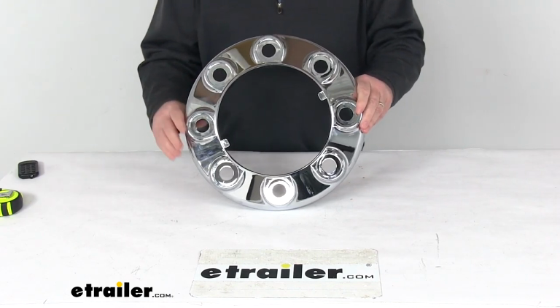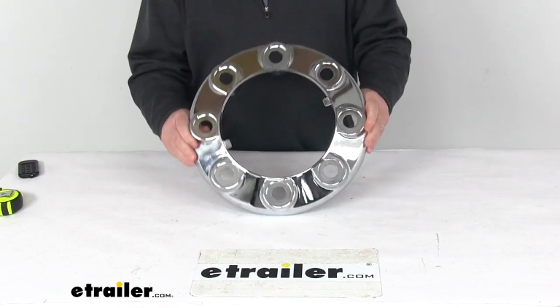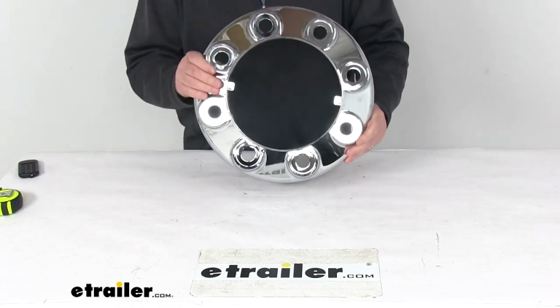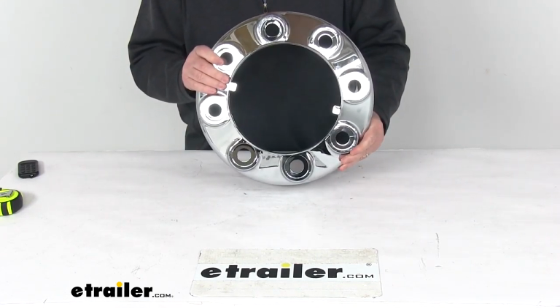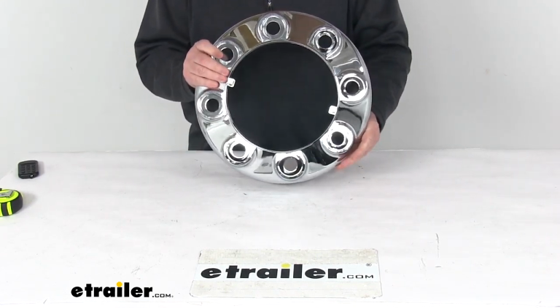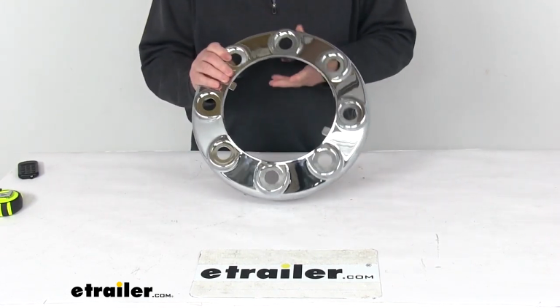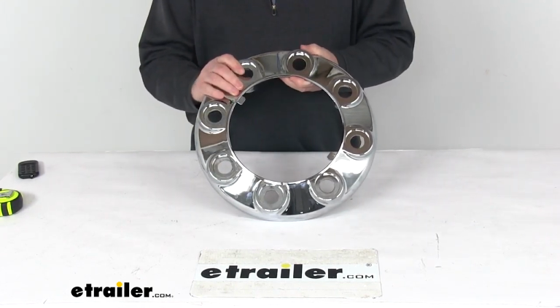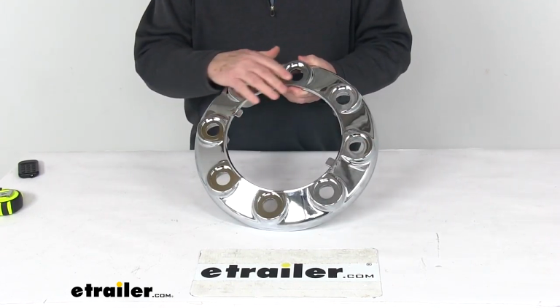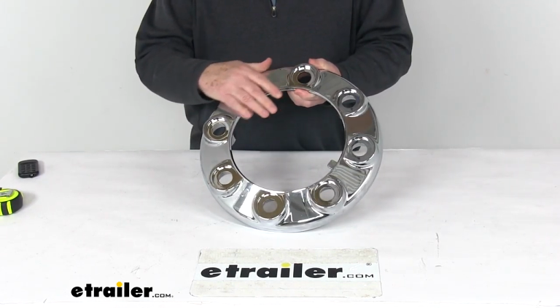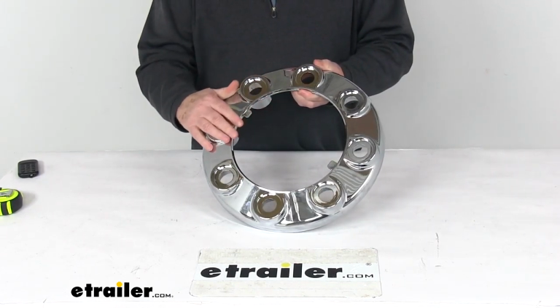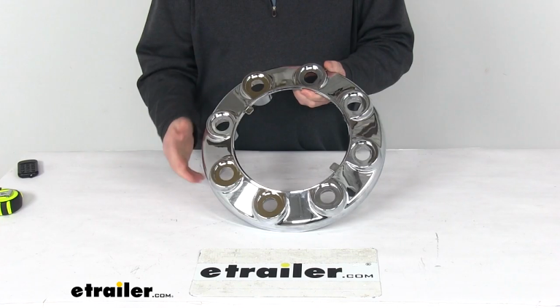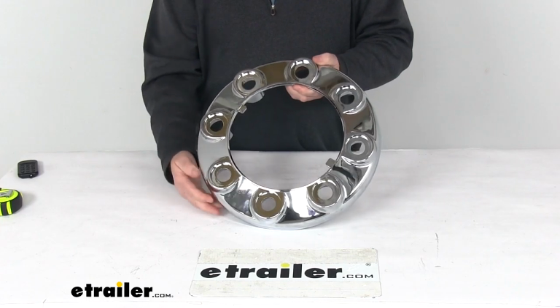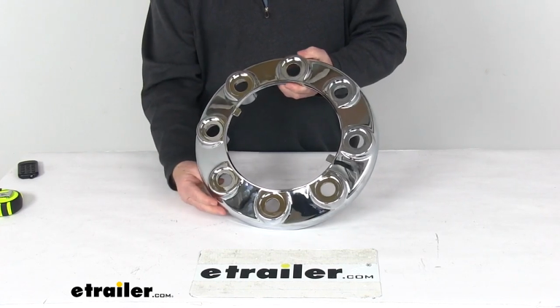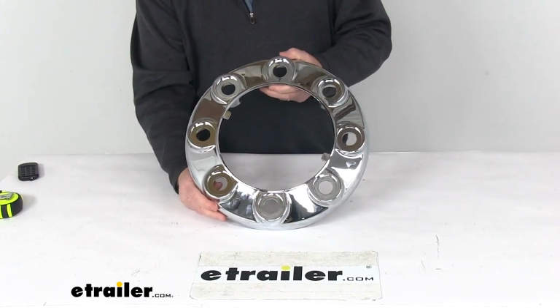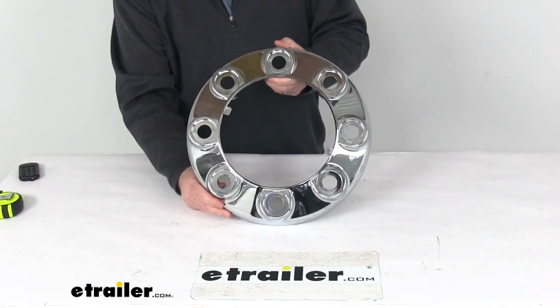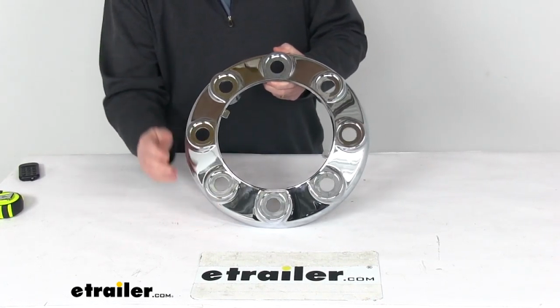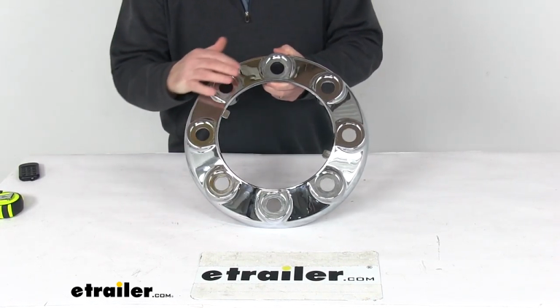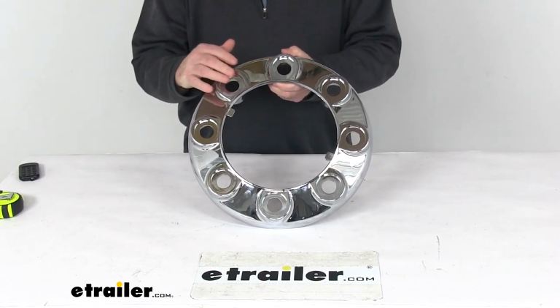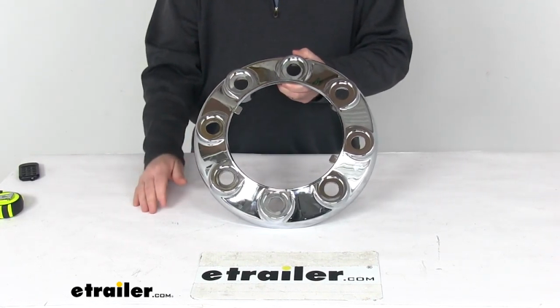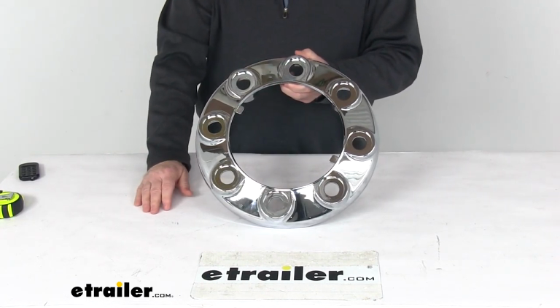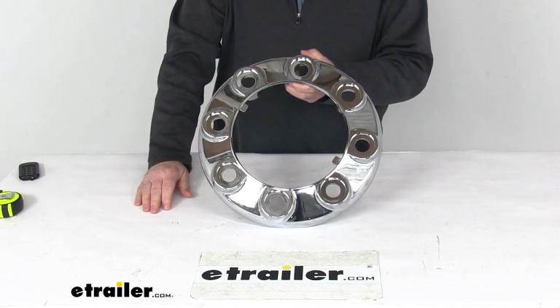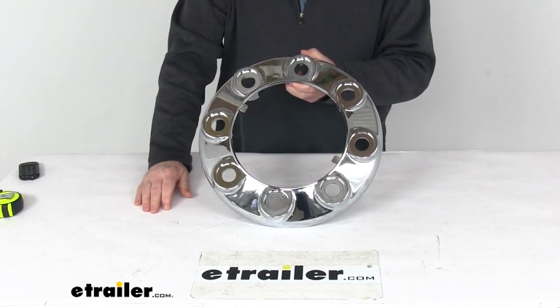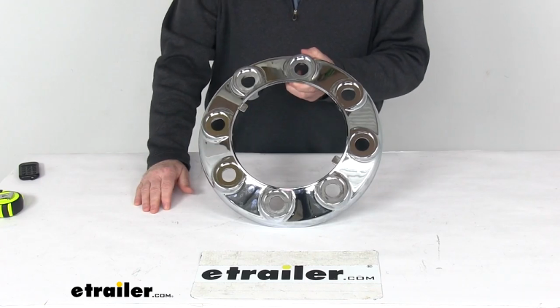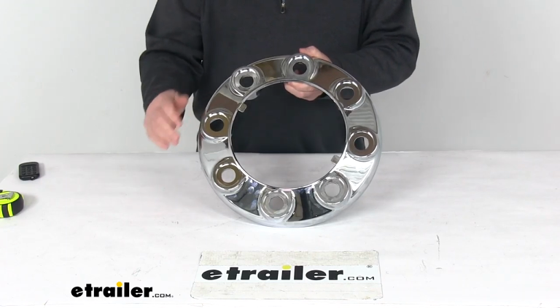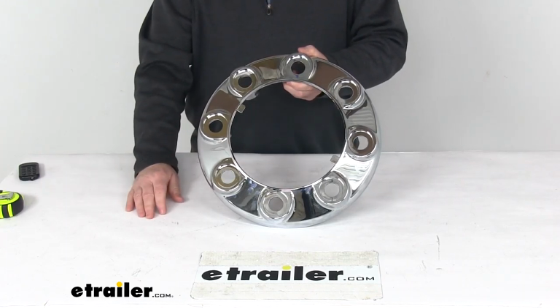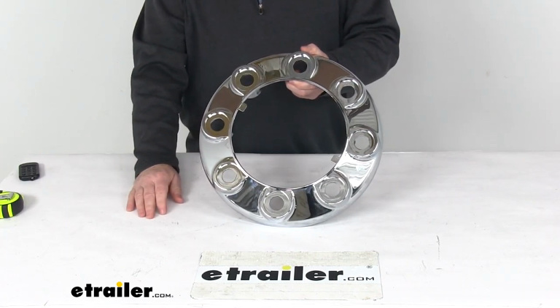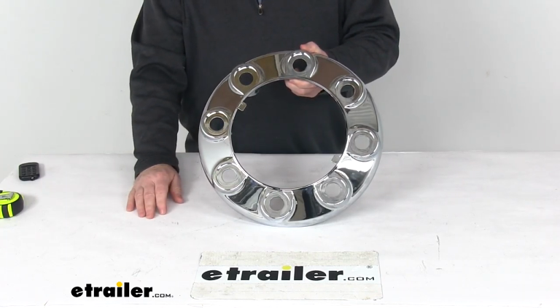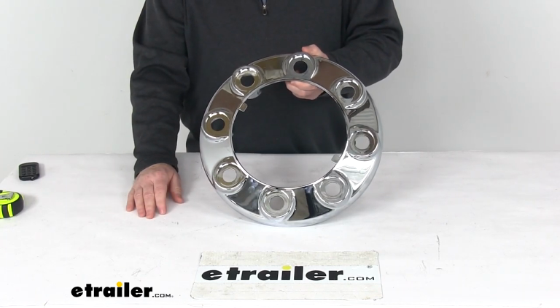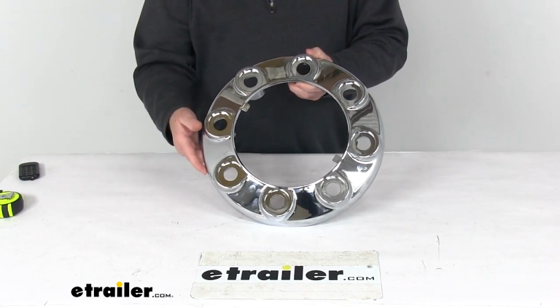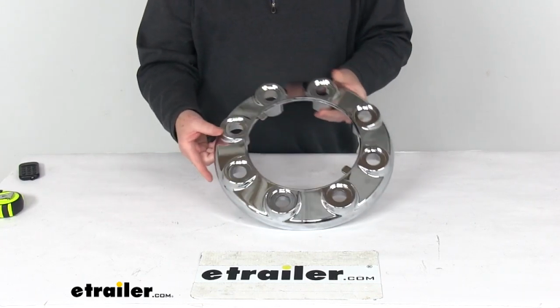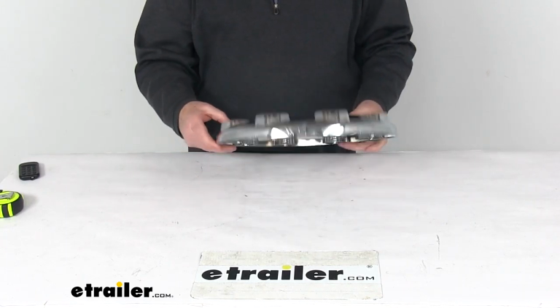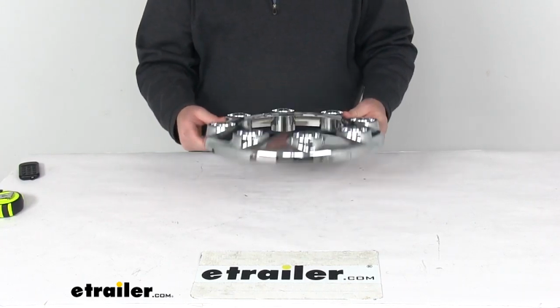This is a durable ABS plastic construction with a nice polished chrome finish. Specs: it's designed to fit wheels that have a bolt pattern of 8 by 275 millimeters and use 20 millimeter studs. This is for a quantity of one hub cover.